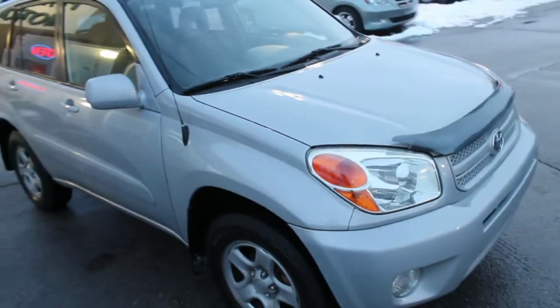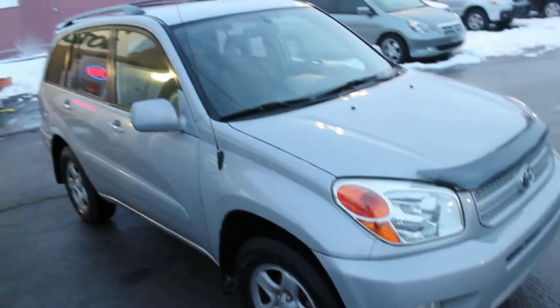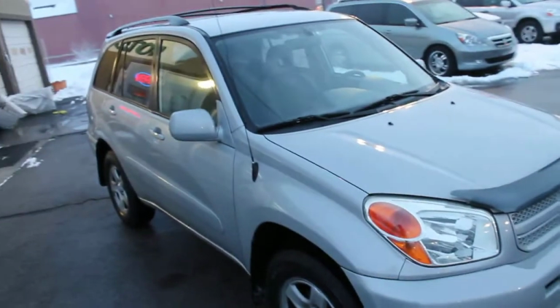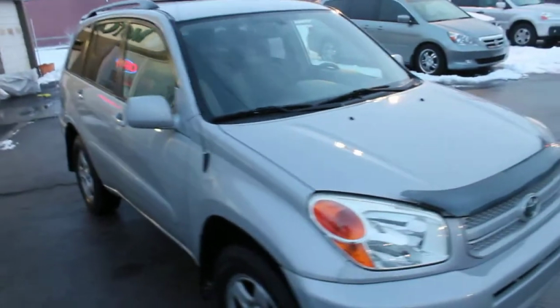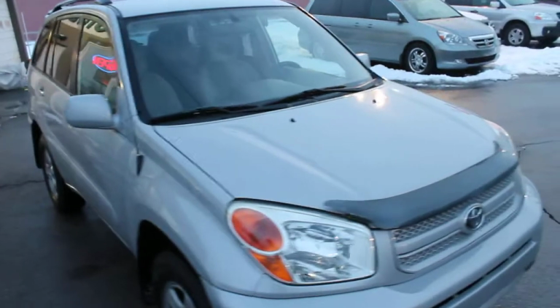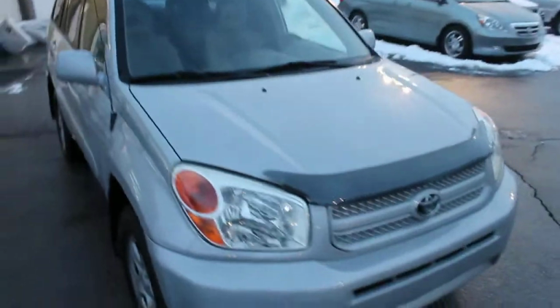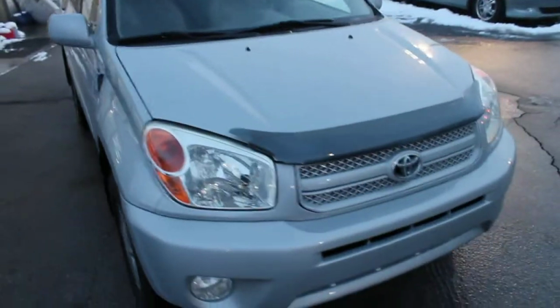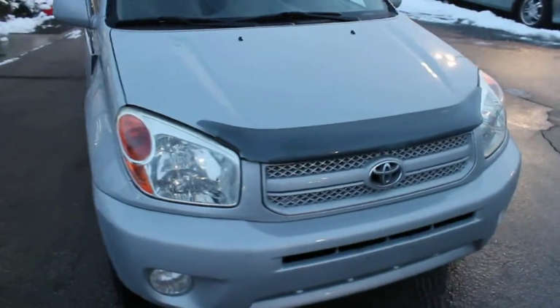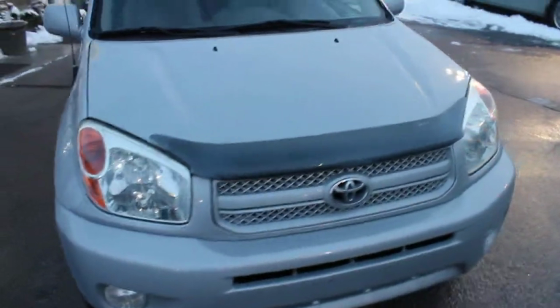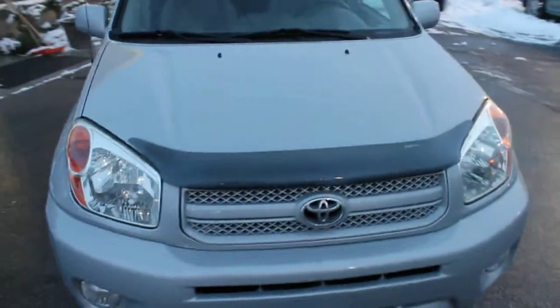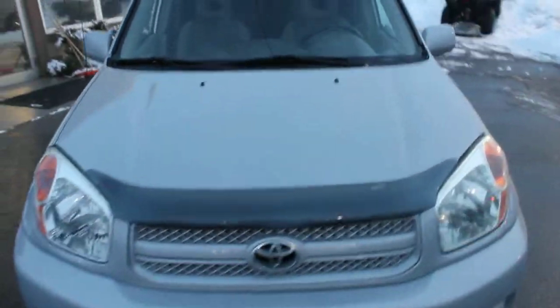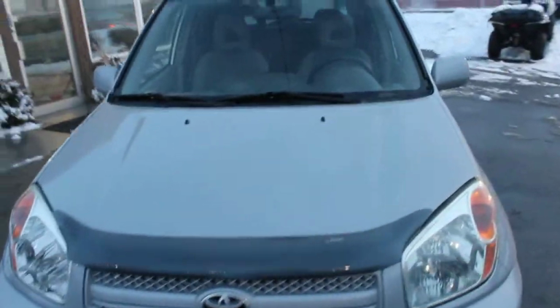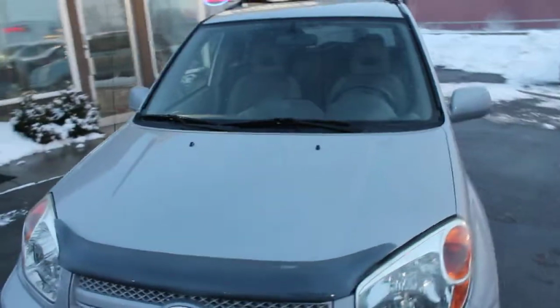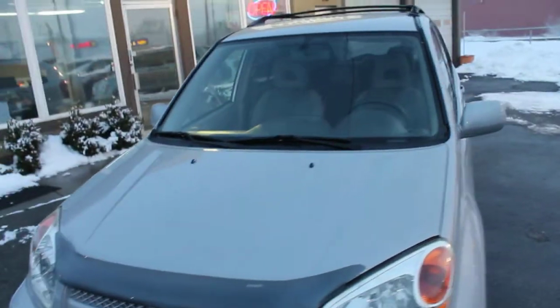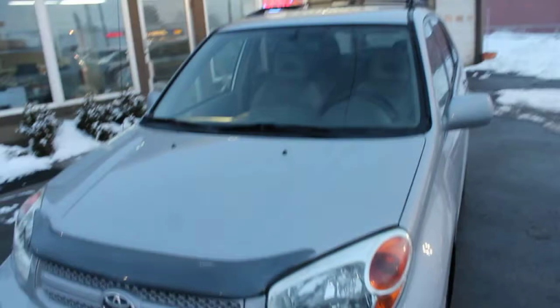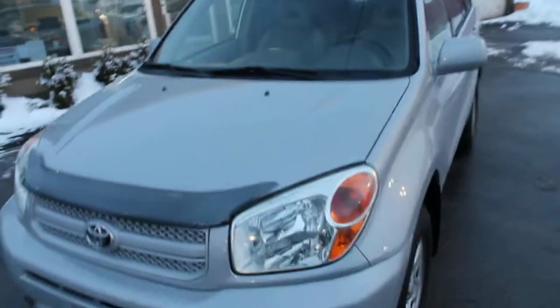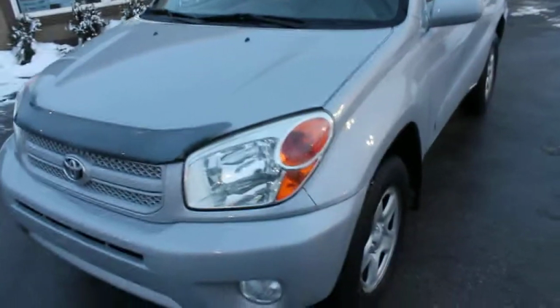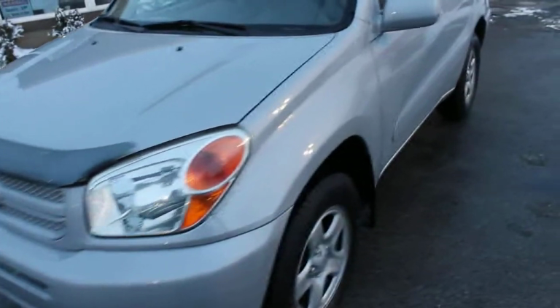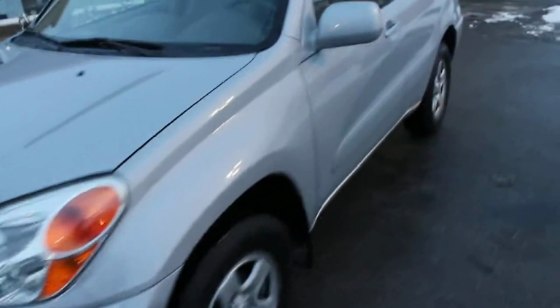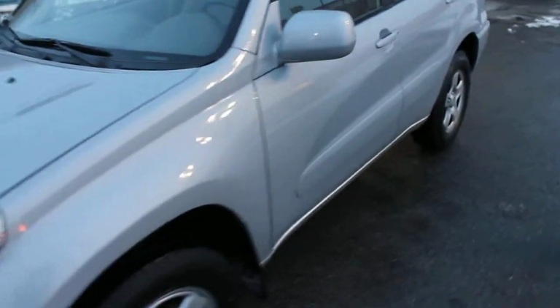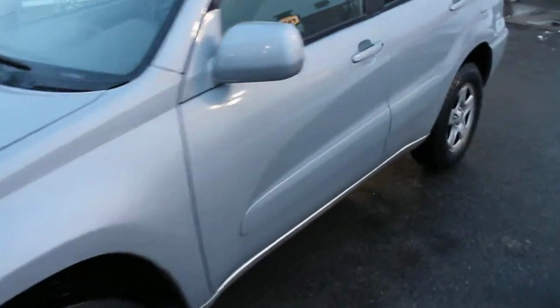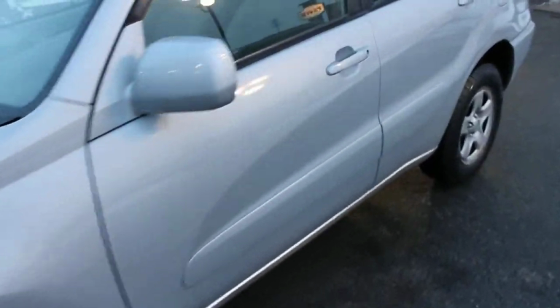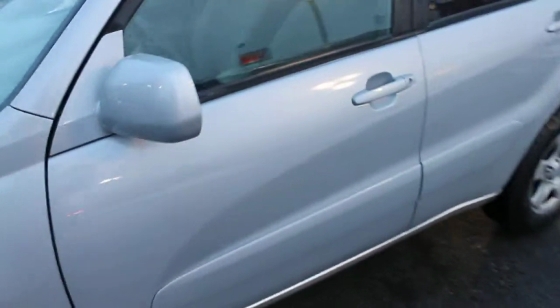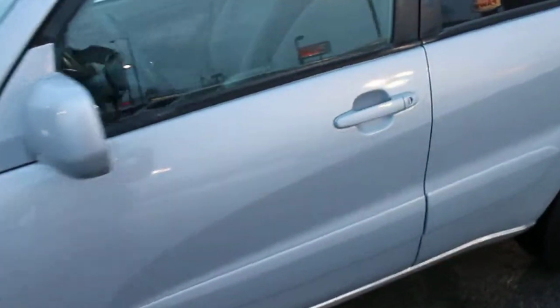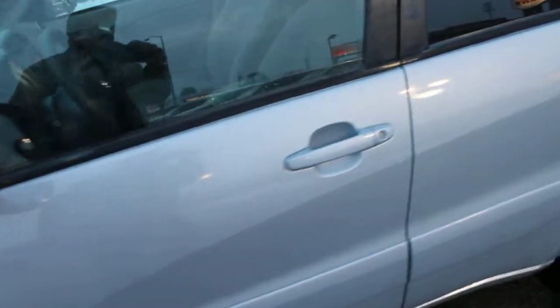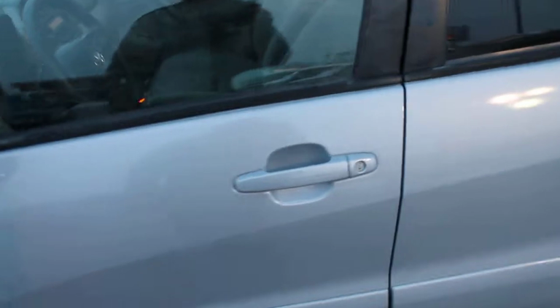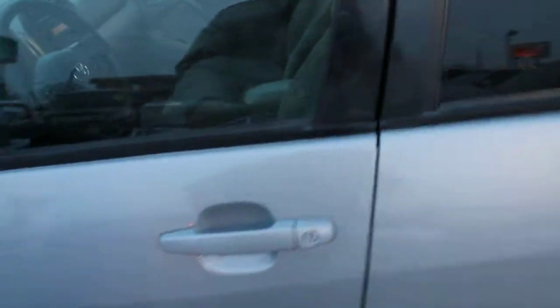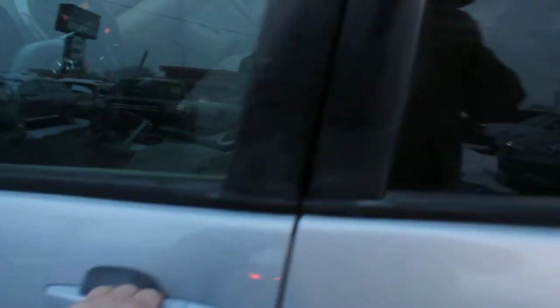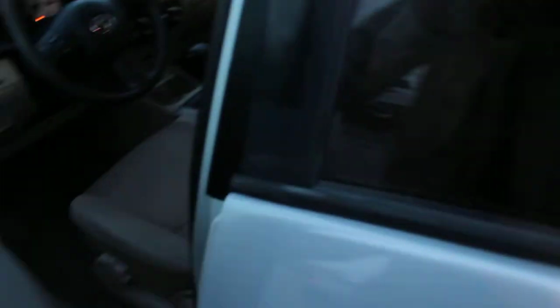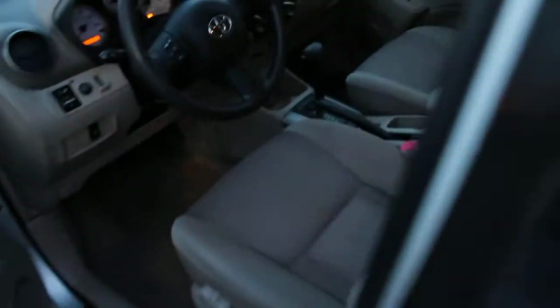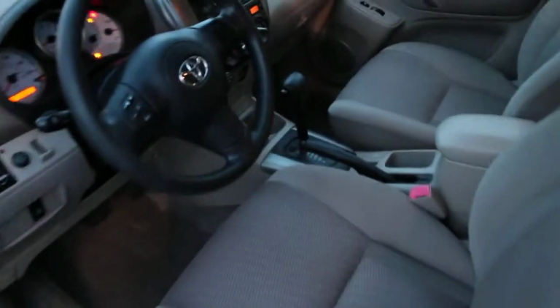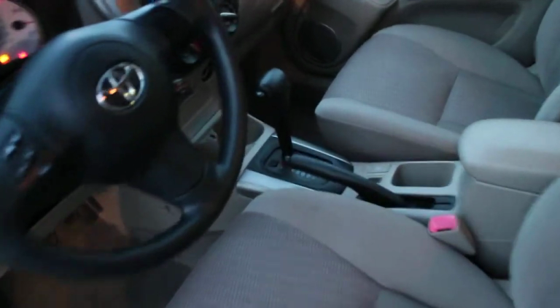This is an all-wheel drive vehicle. These get around wonderfully in the snow and in our Utah winters. This is a 2.4-liter four-cylinder, as well as being an automatic transmission.